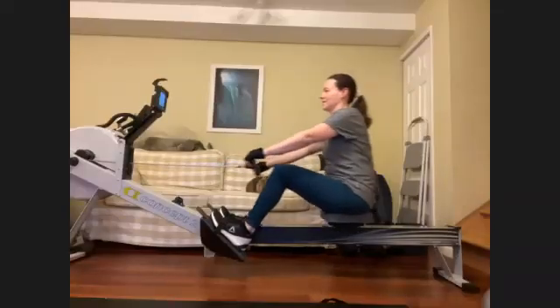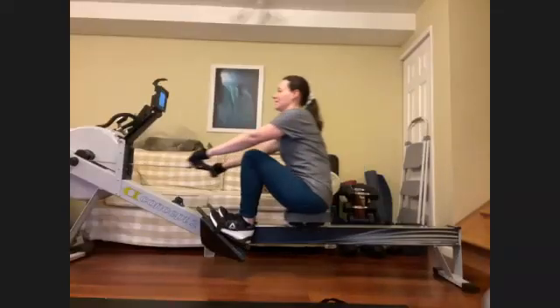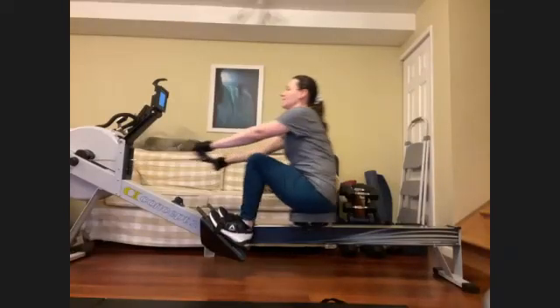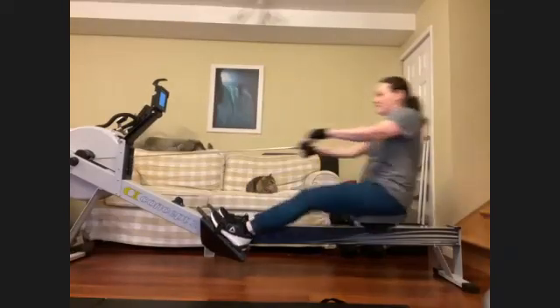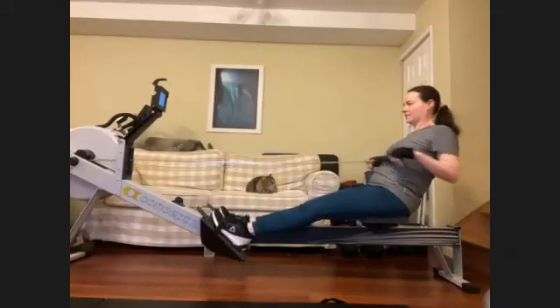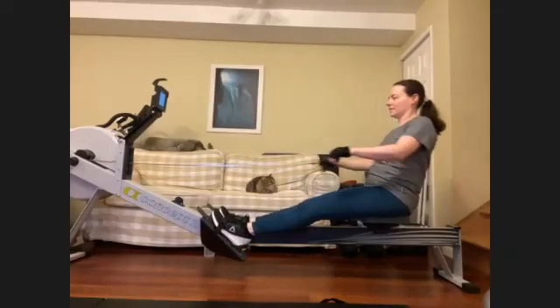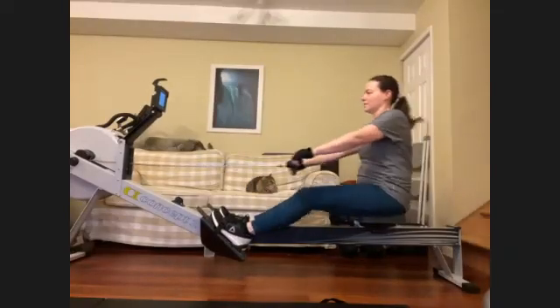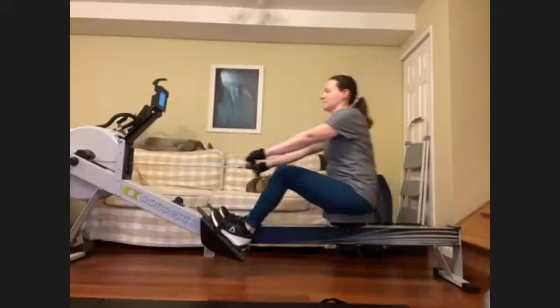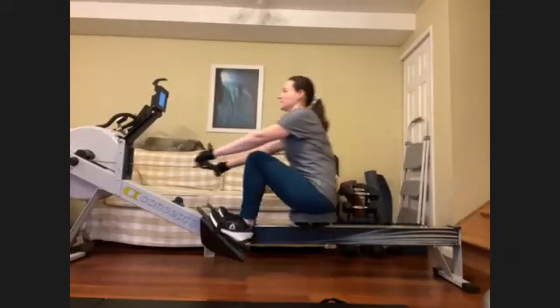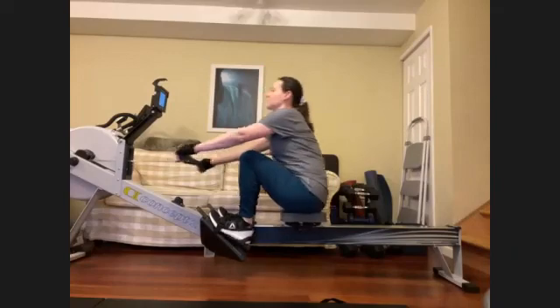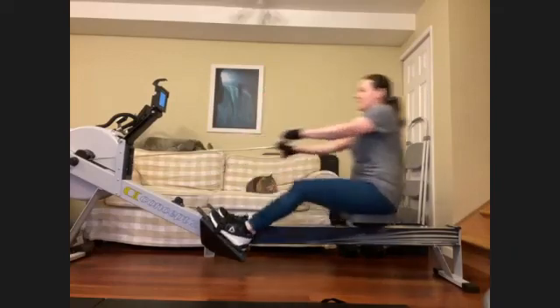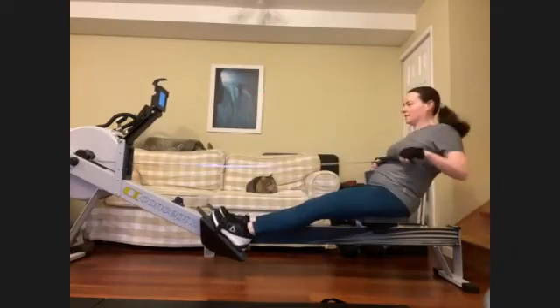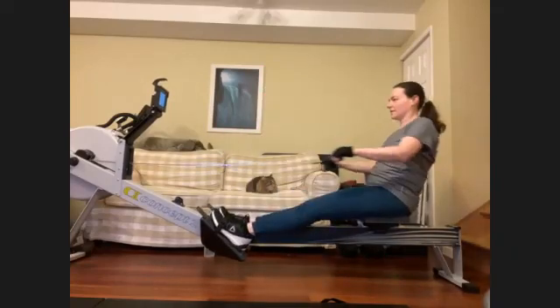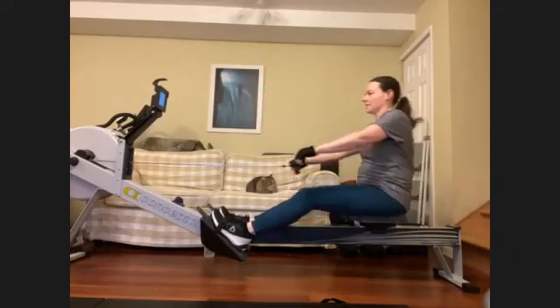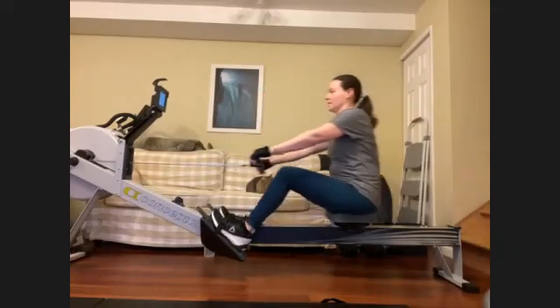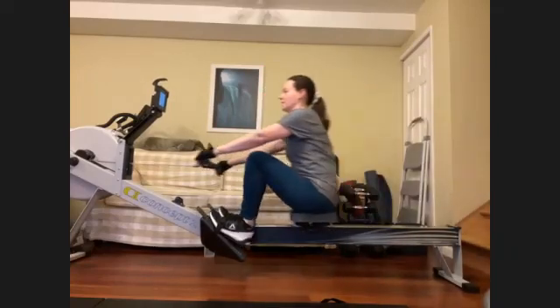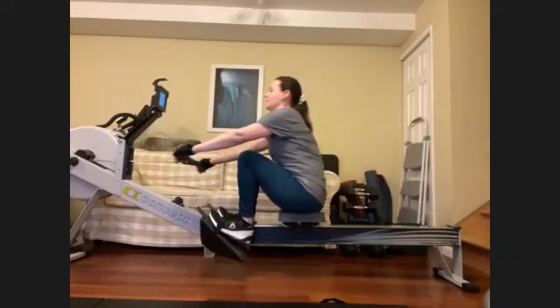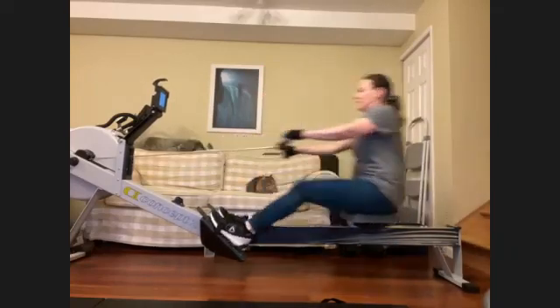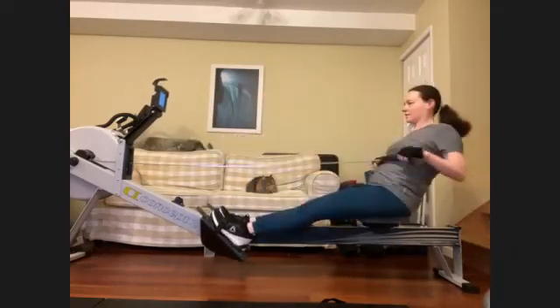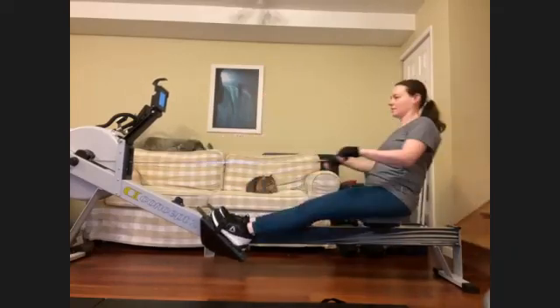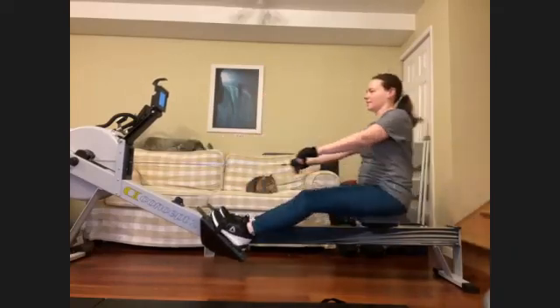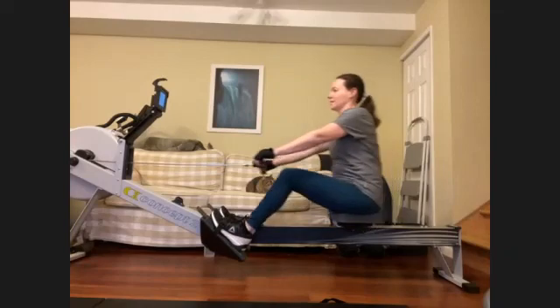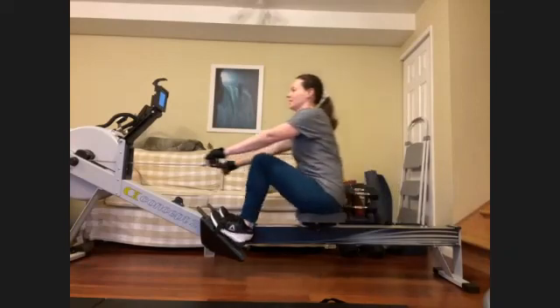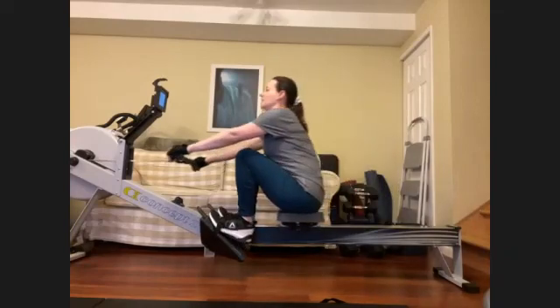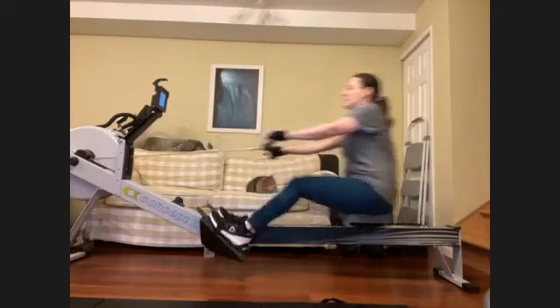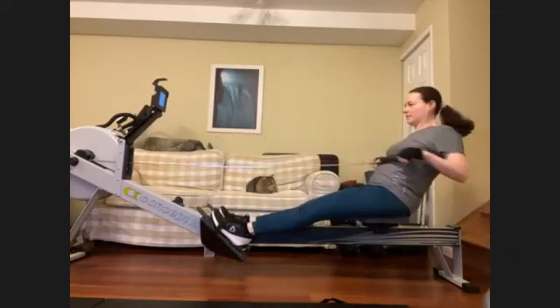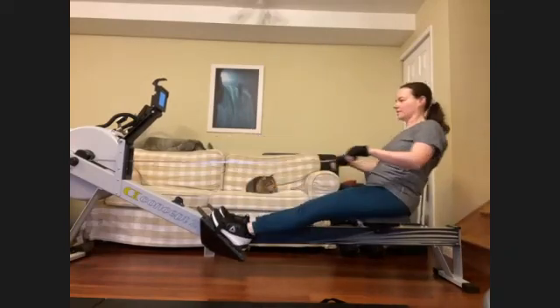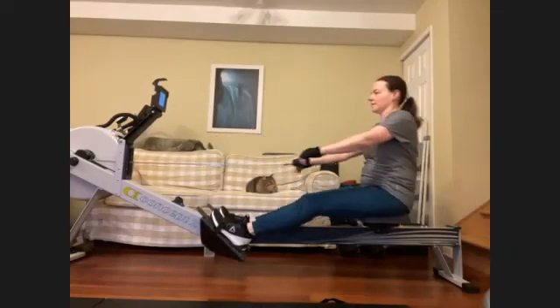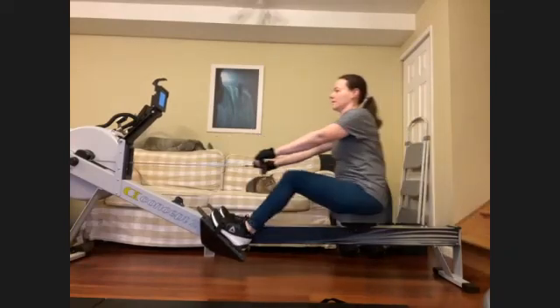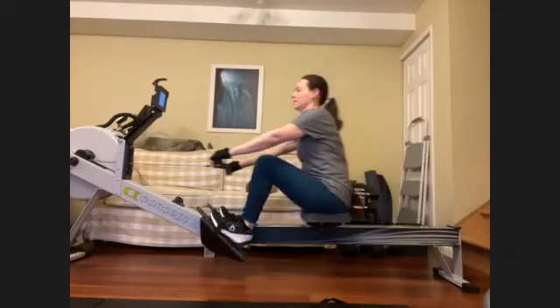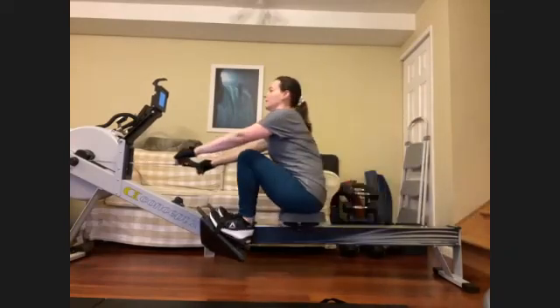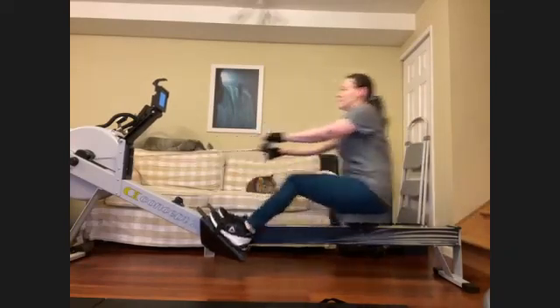We got 45 seconds till the next sprint. All right, feeling good. Make sure, Brielle, that we have that nice push down through the release. Mimic the motion of extracting the blade from the water.